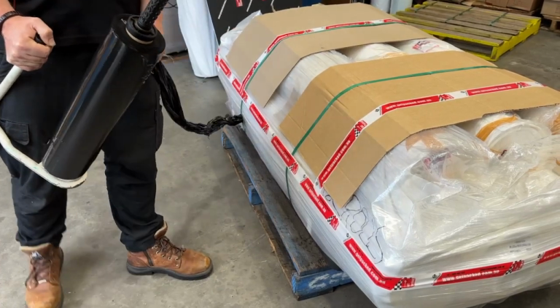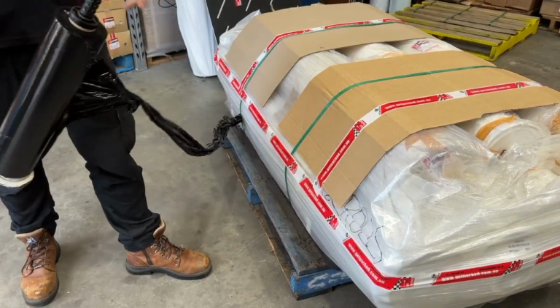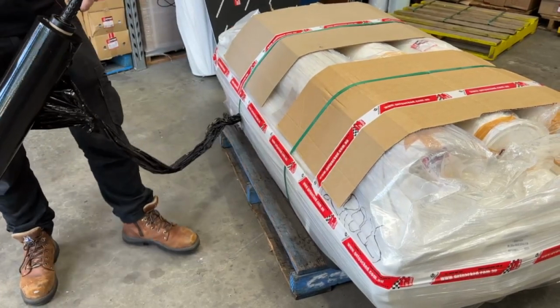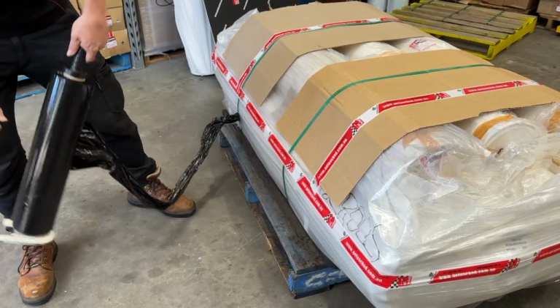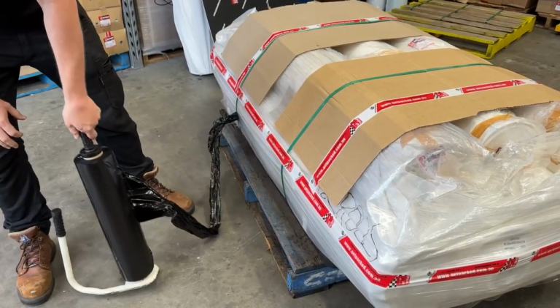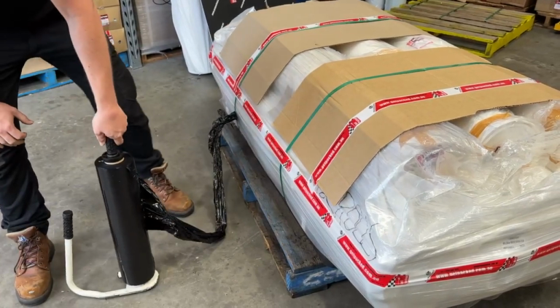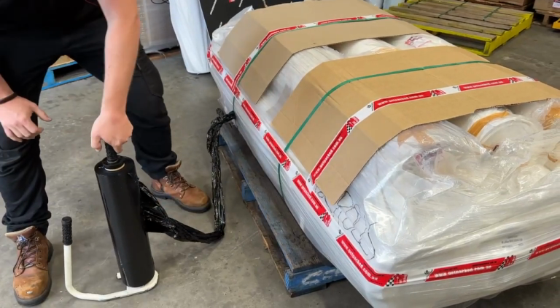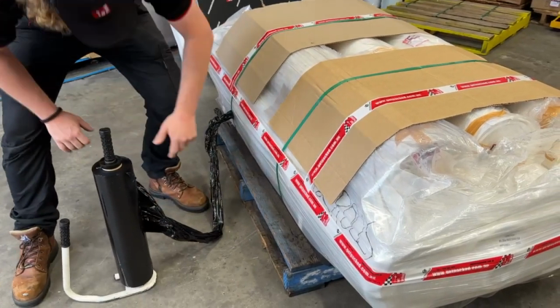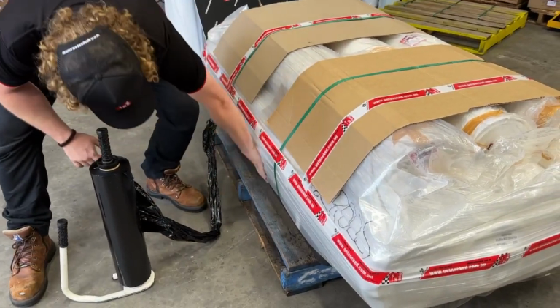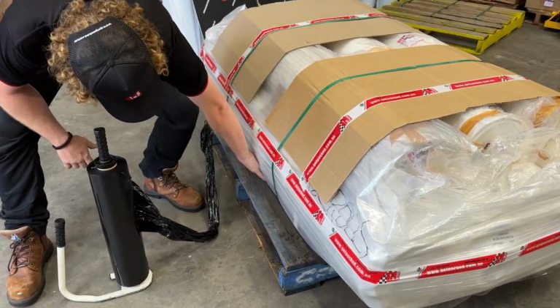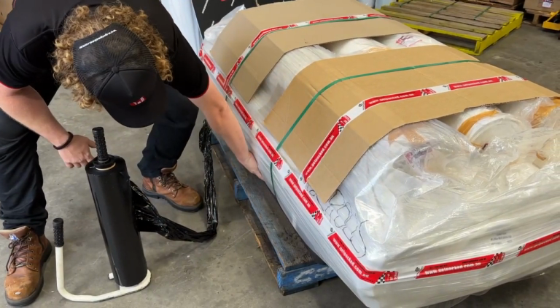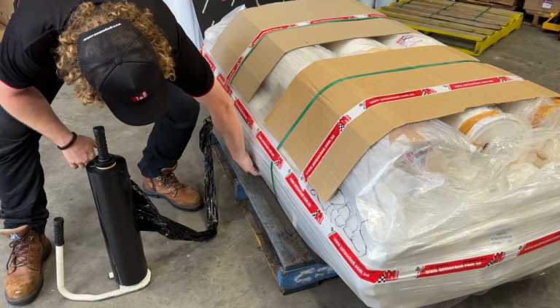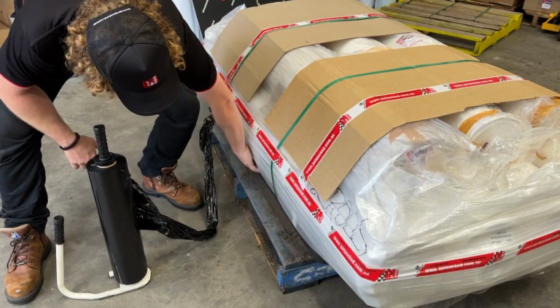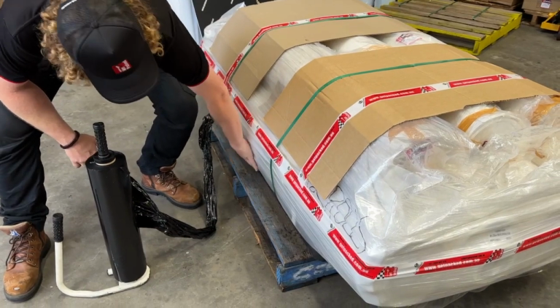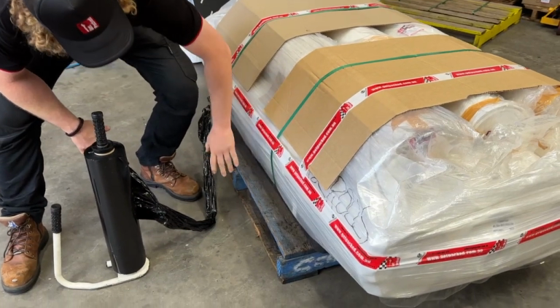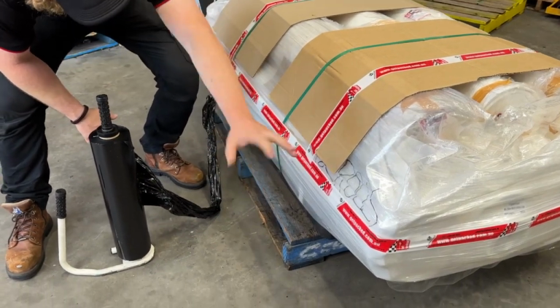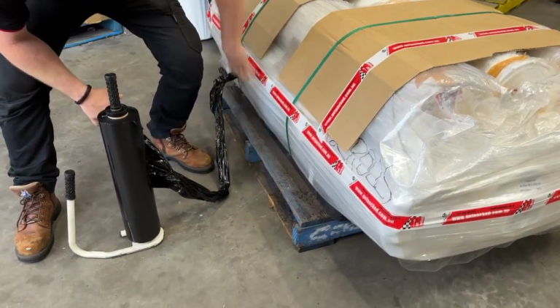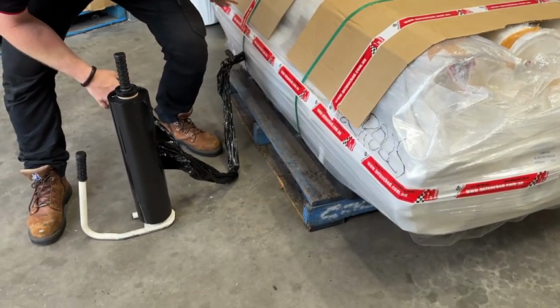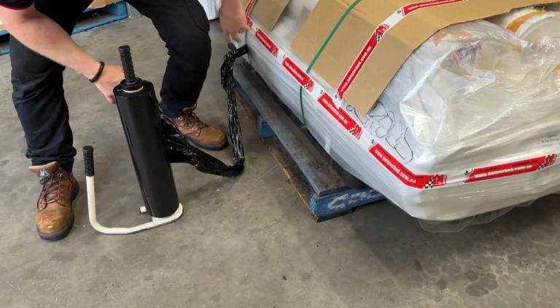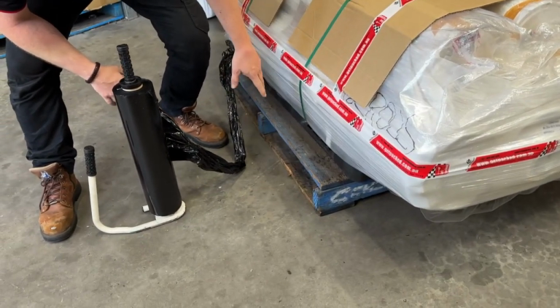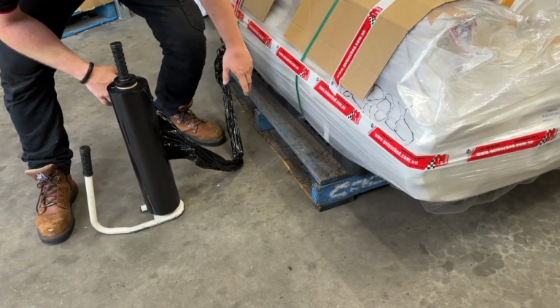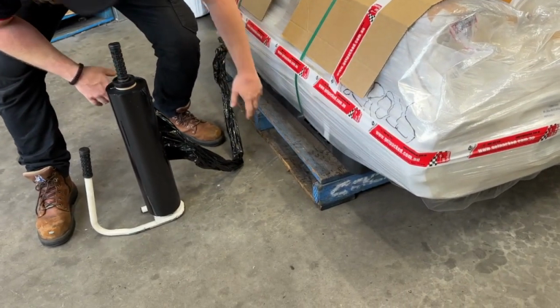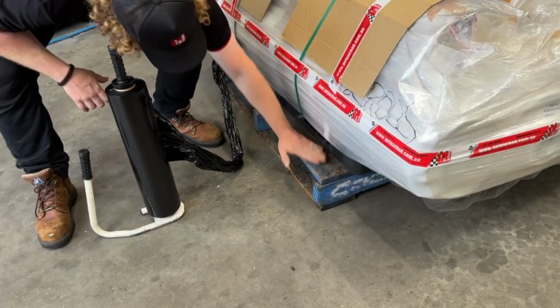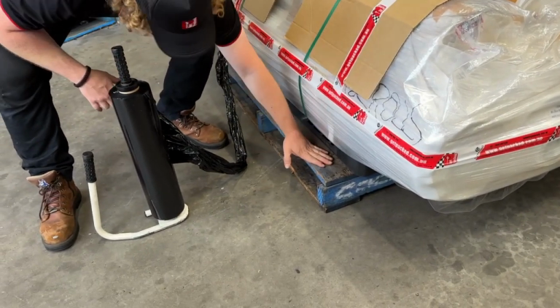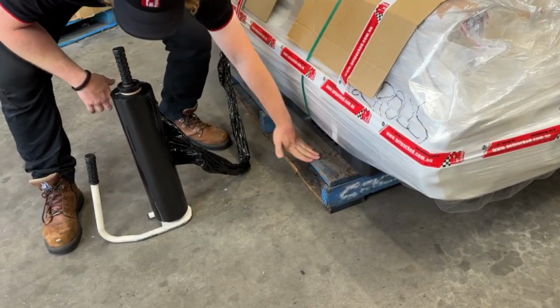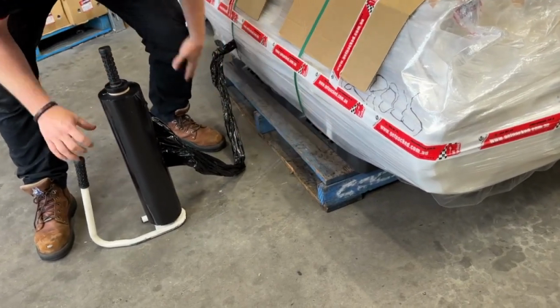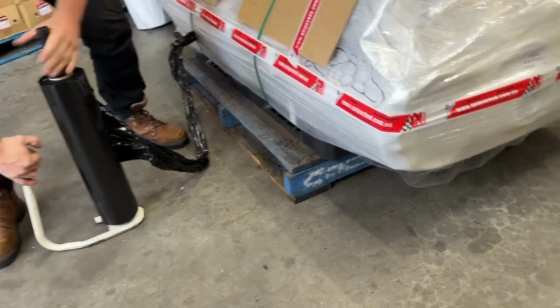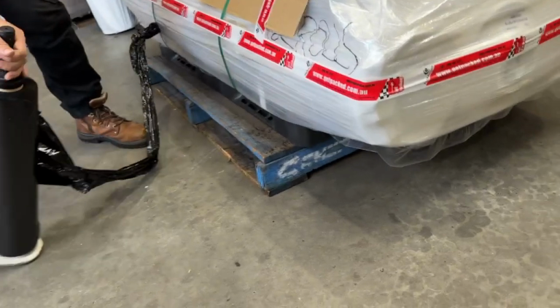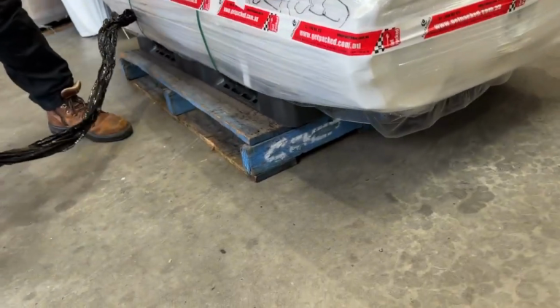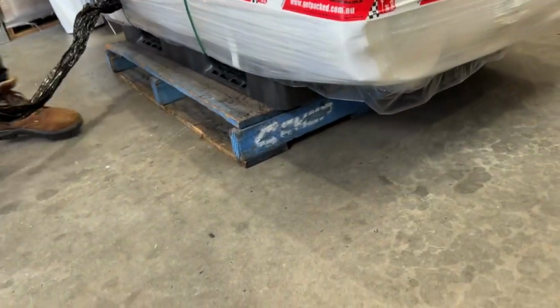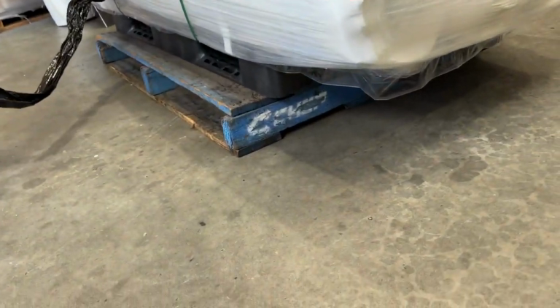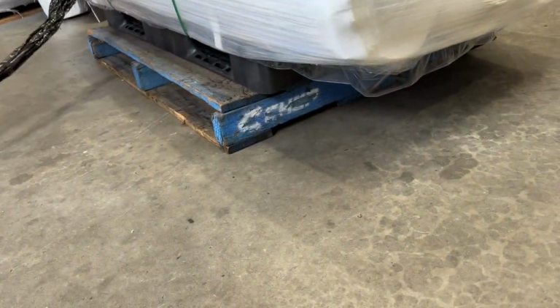The other trick we'll share this morning is we're wrapping to the black pallet, and if you've got an uneven load and you really want to get down the bottom, put it up on another pallet just to give you a bit of height and make it easier to wrap.